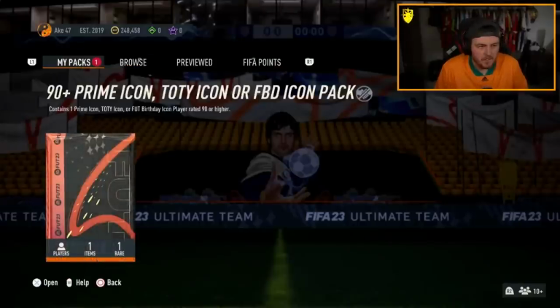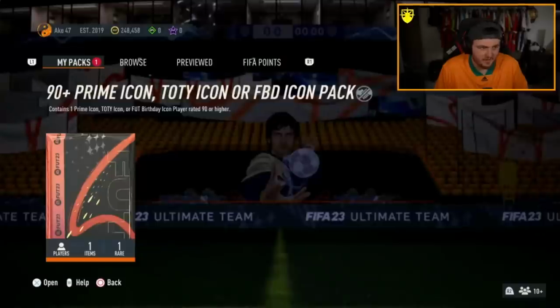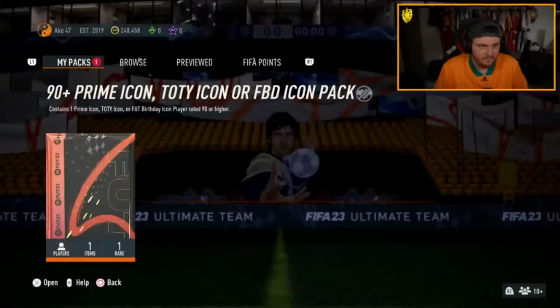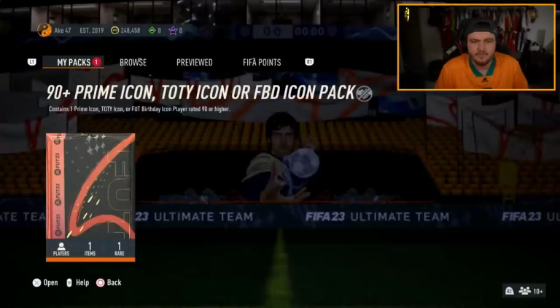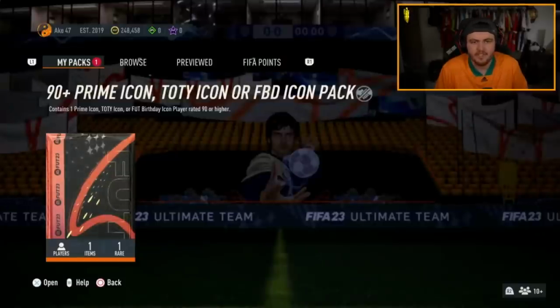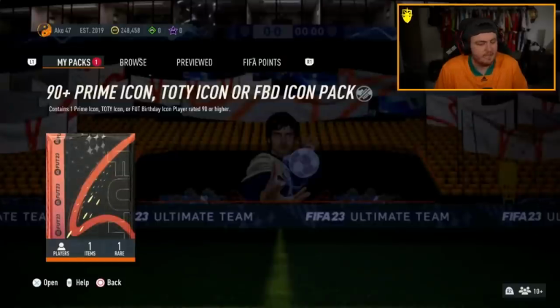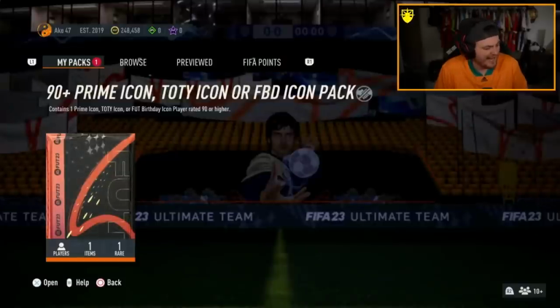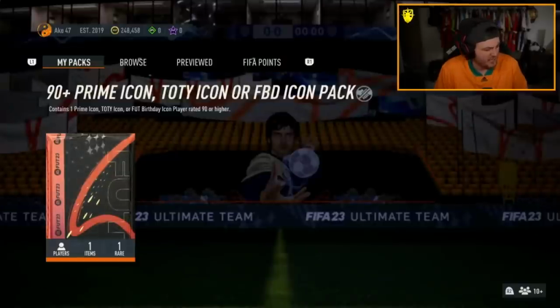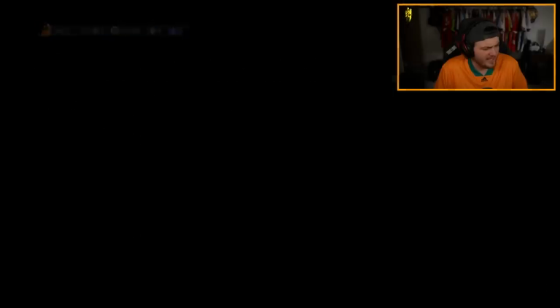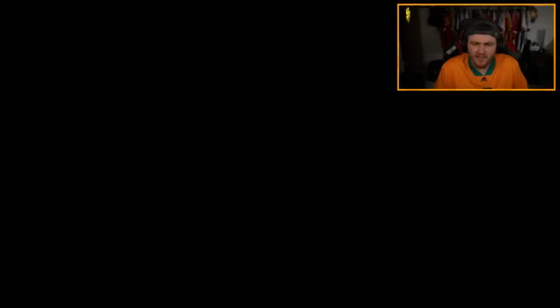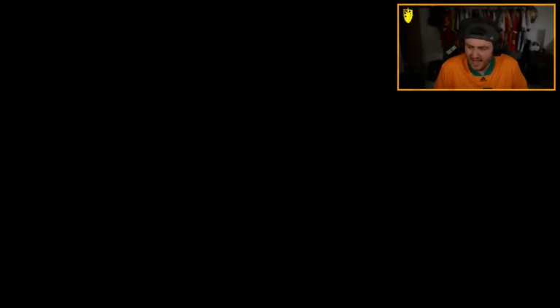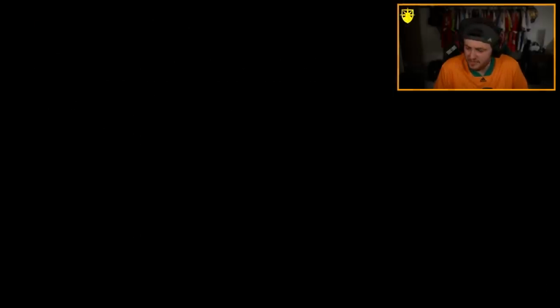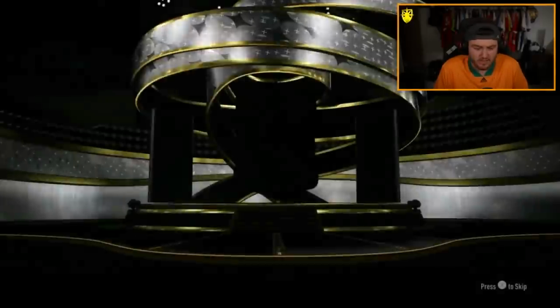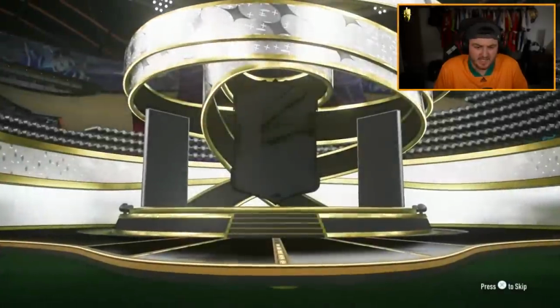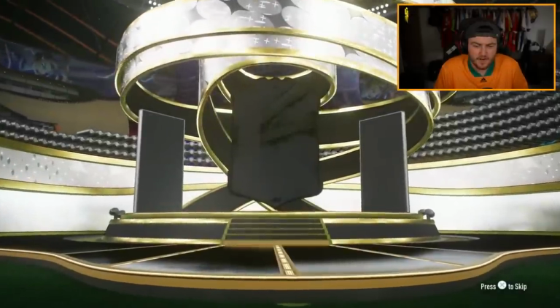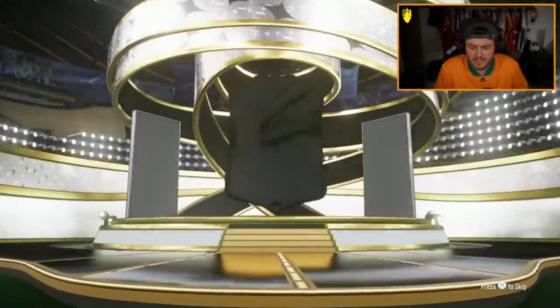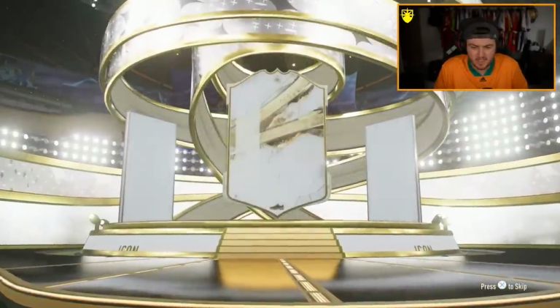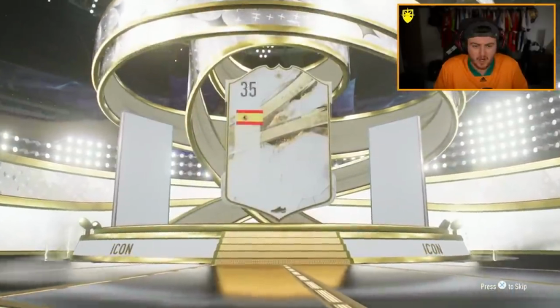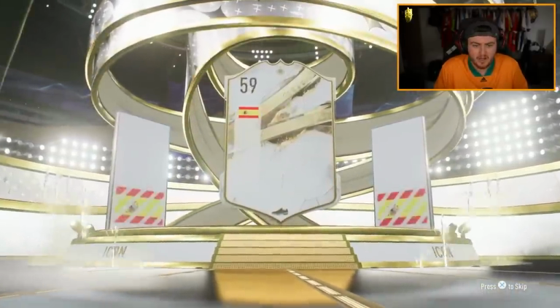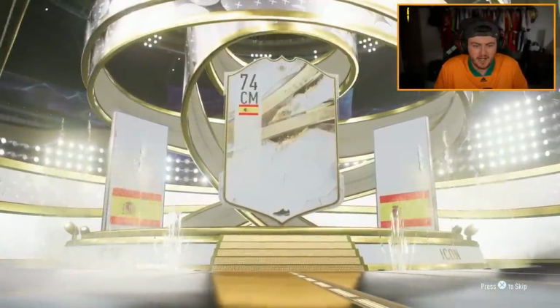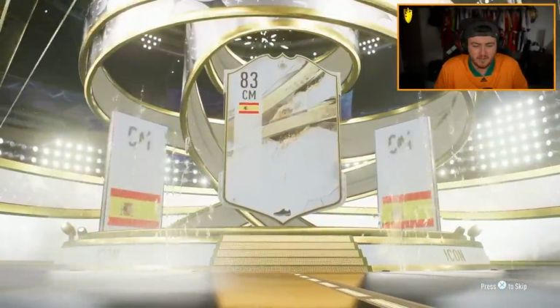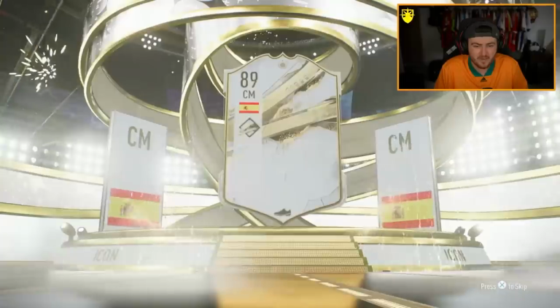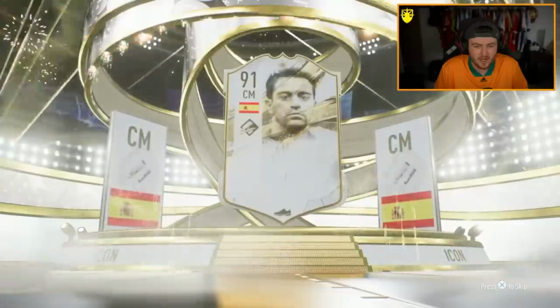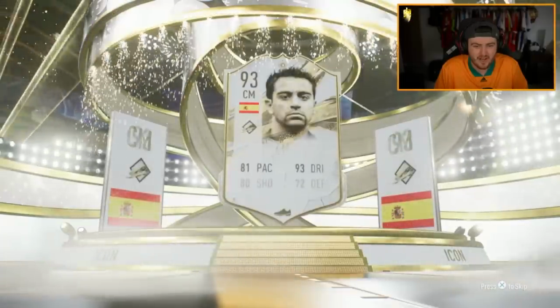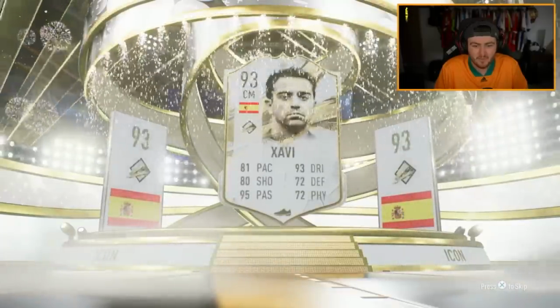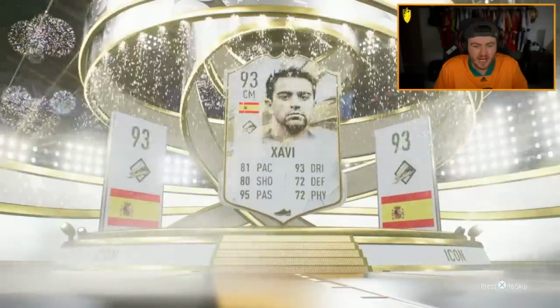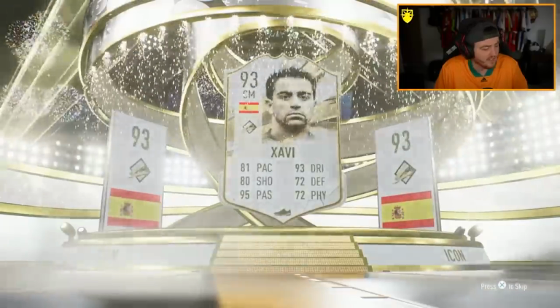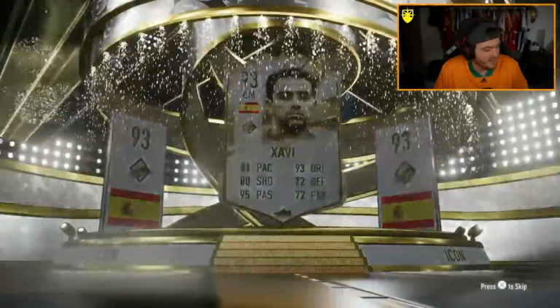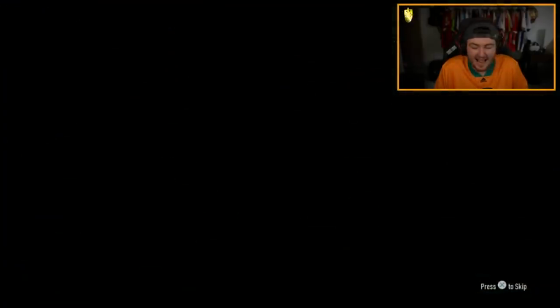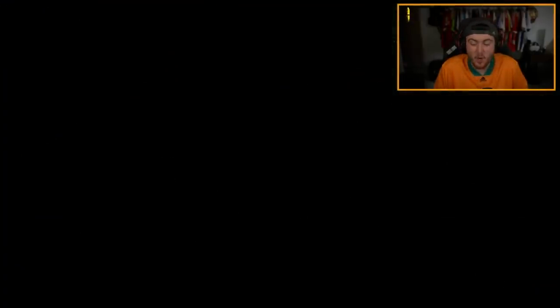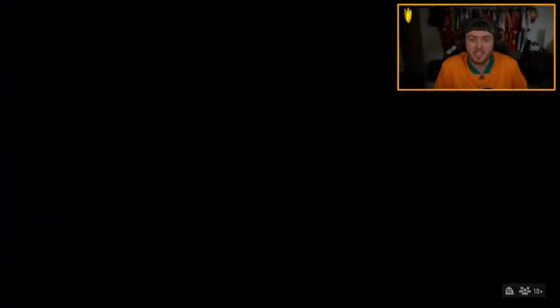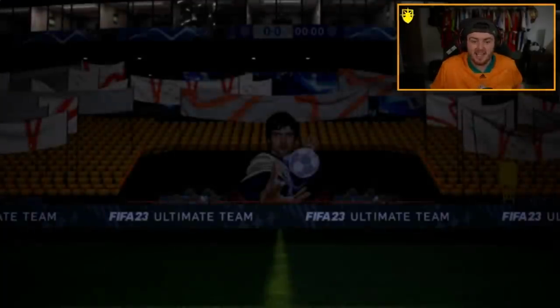Next icon pack — Ake47. Ake's injured at the moment — could be detrimental to City because he has been phenomenal this season. It is a prime icon, Spanish. What is with the Spanish icons today? Prime Xavi. We don't want Spain, bro.